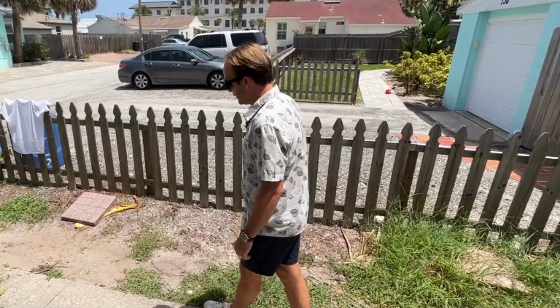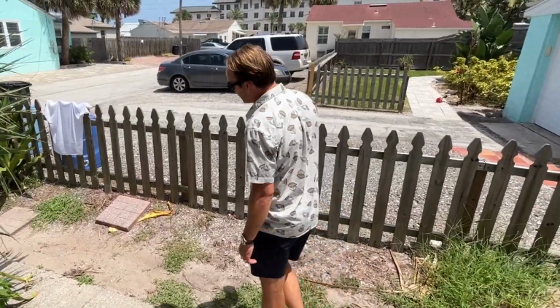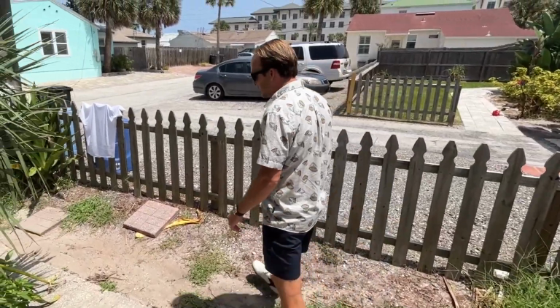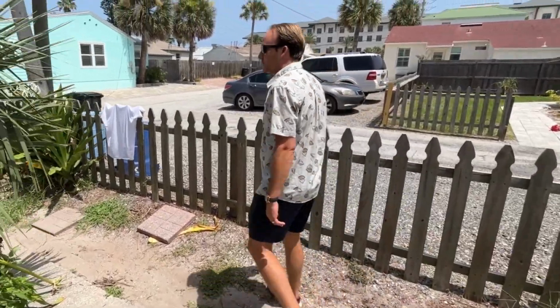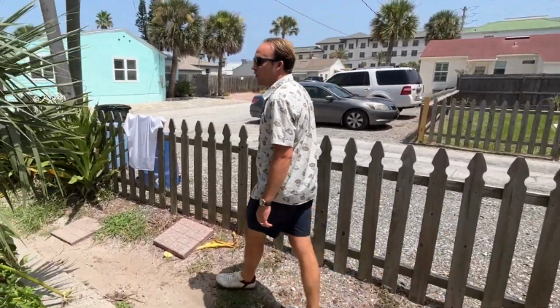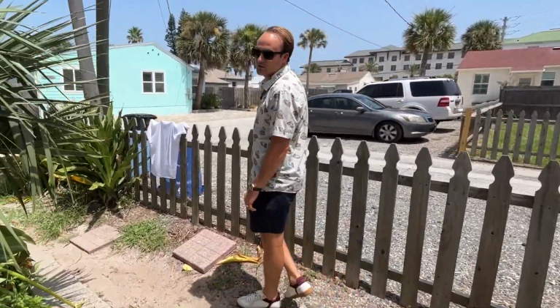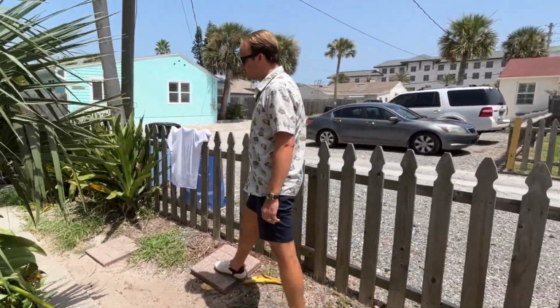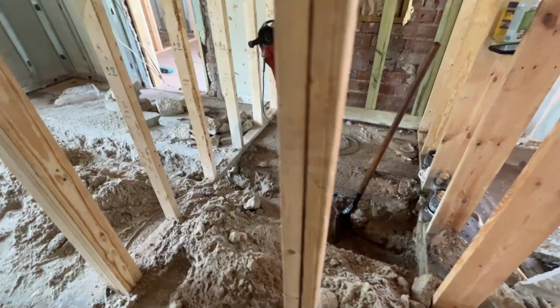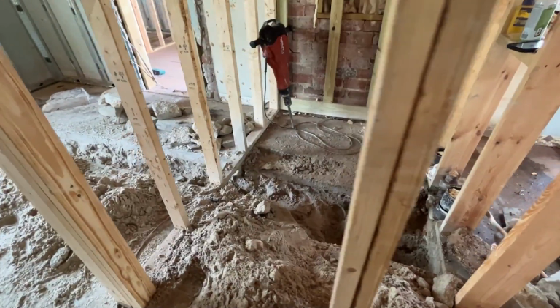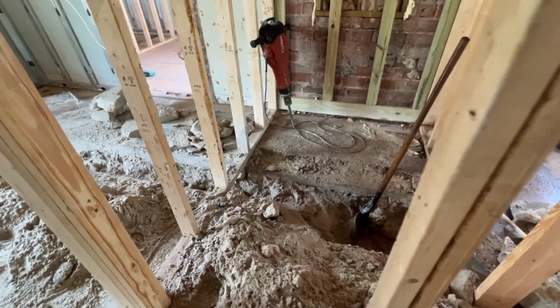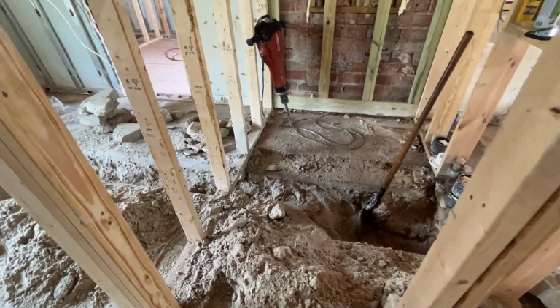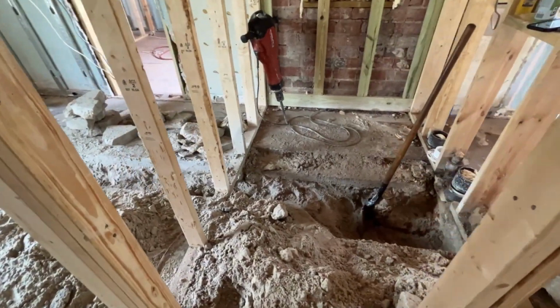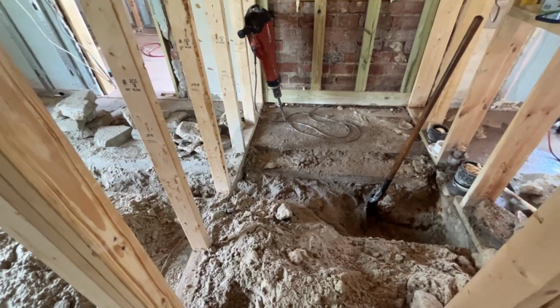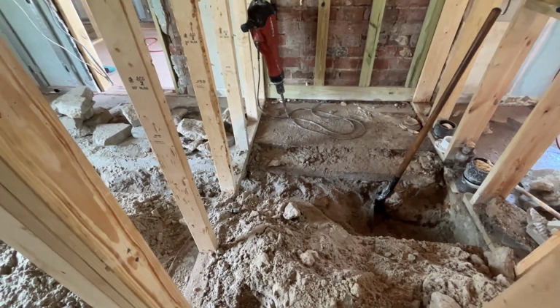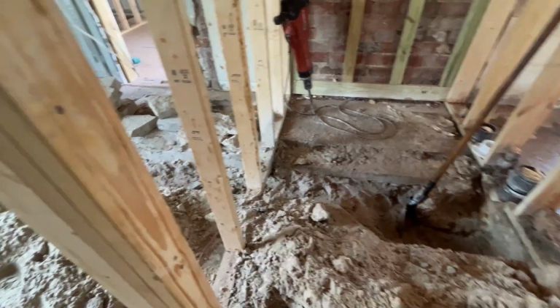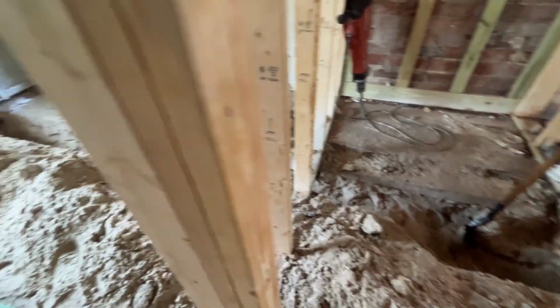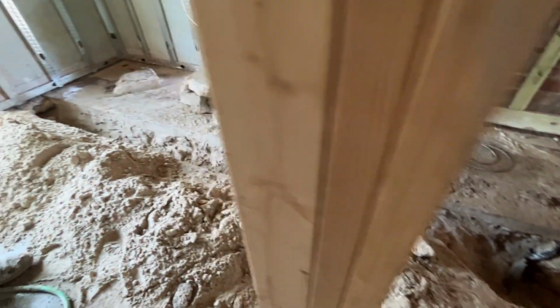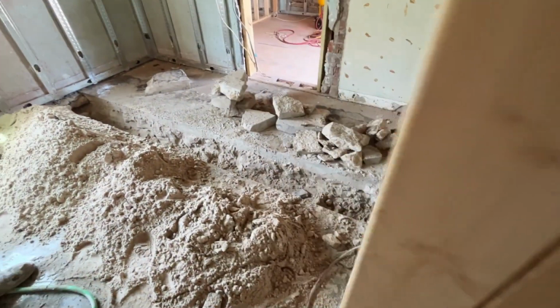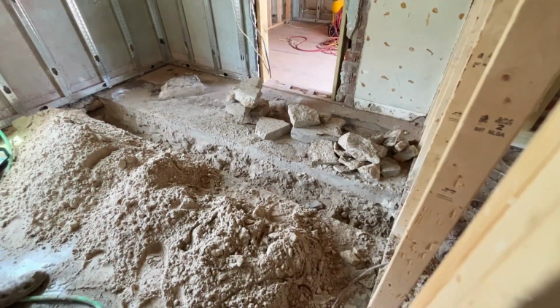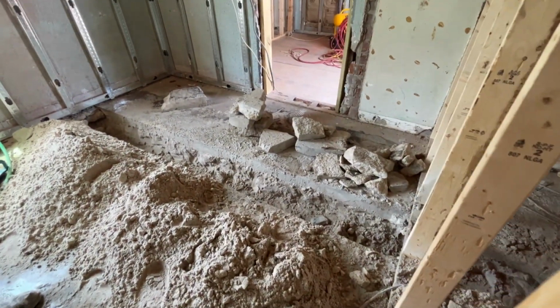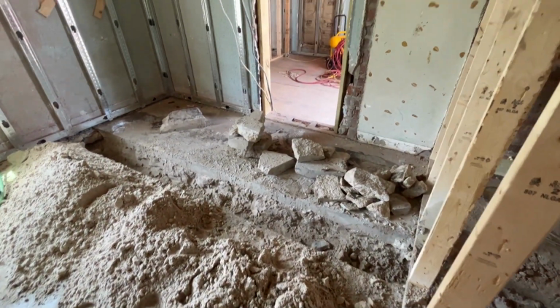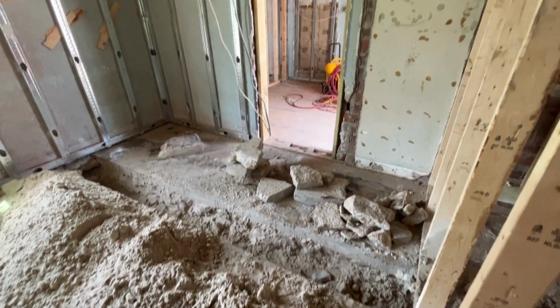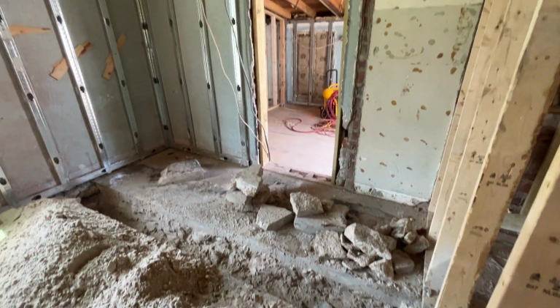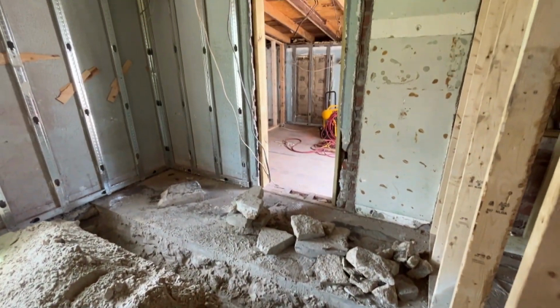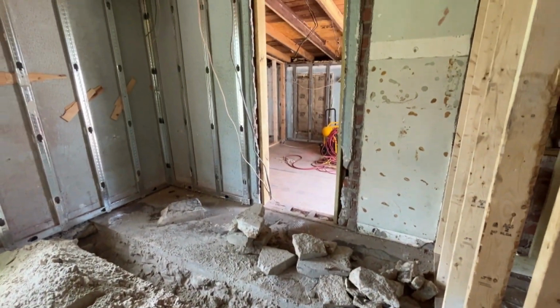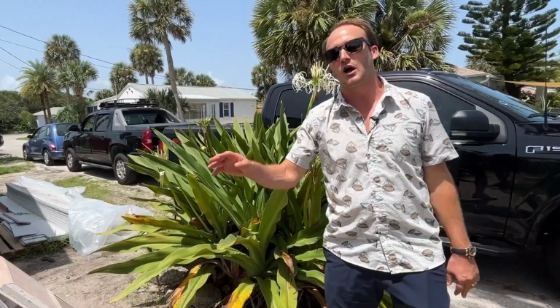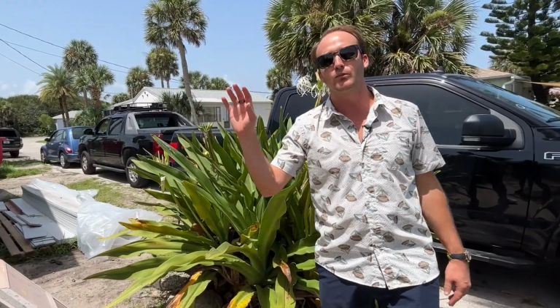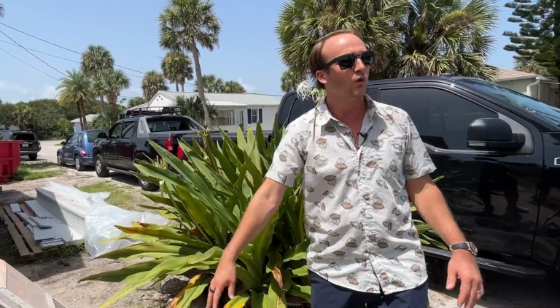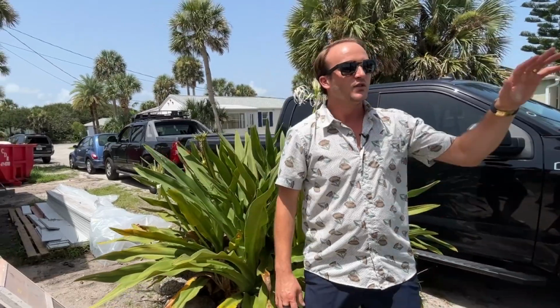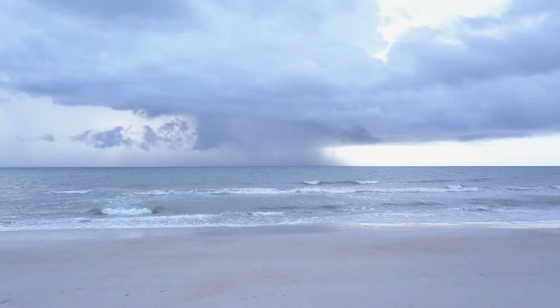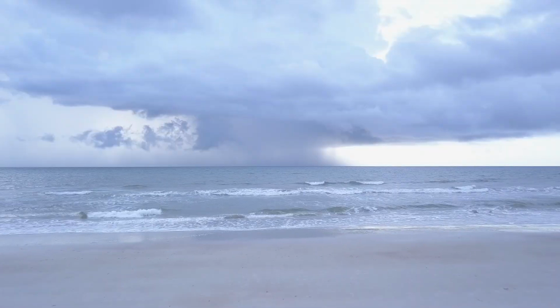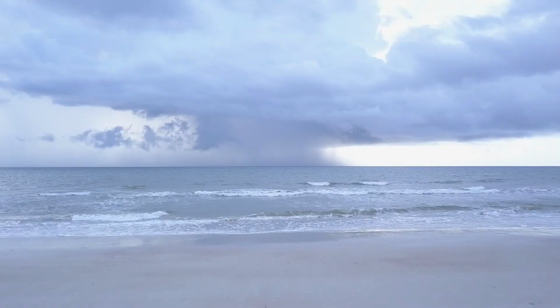The construction guys have been on this project every single day. We're going to do a really fast turnaround with this — new windows, new siding, new plumbing, new electric, new HVAC. We dropped in the pool, and the beach is right around the corner.